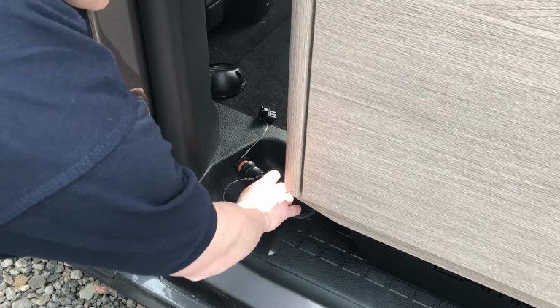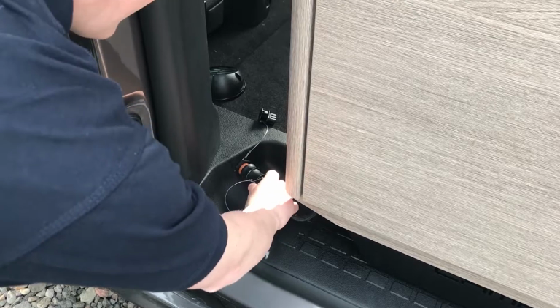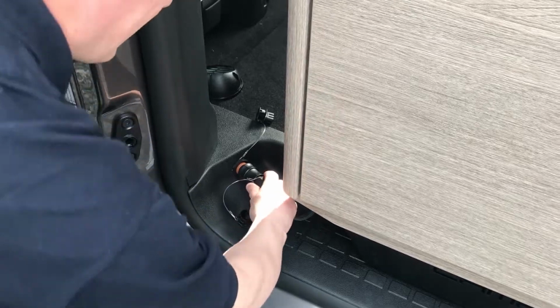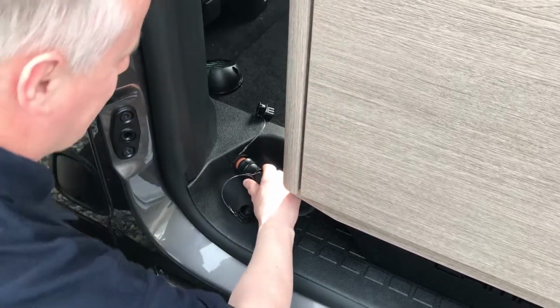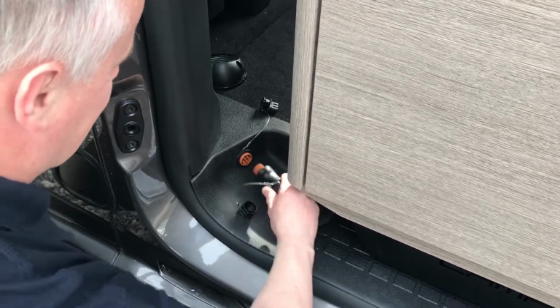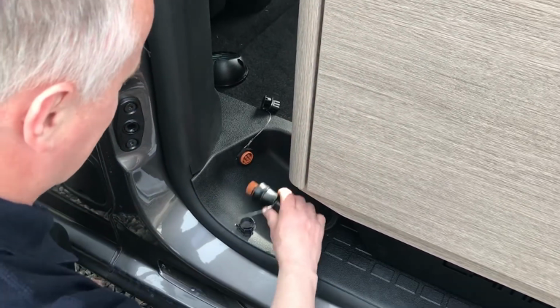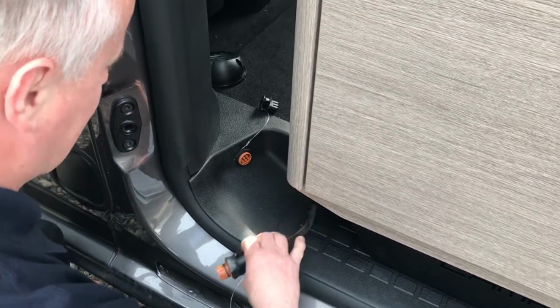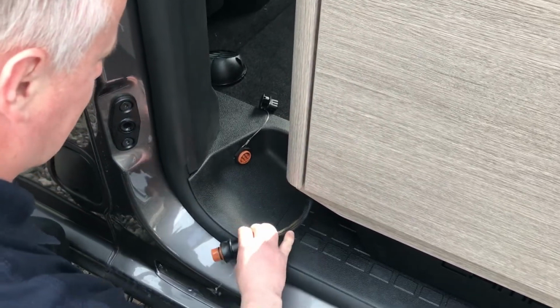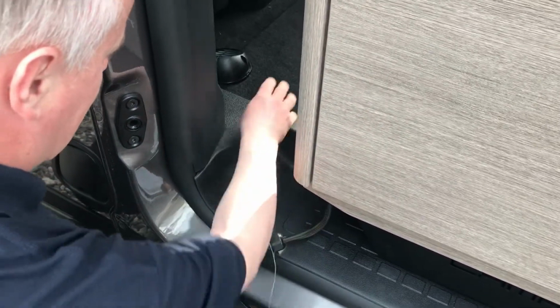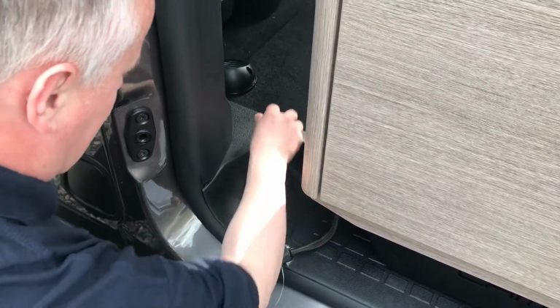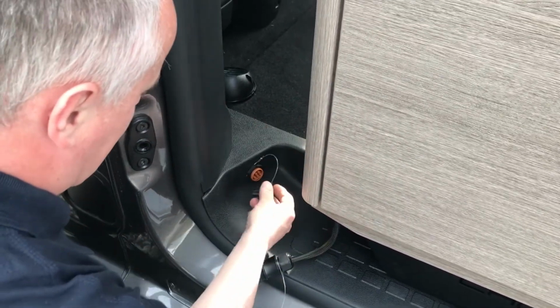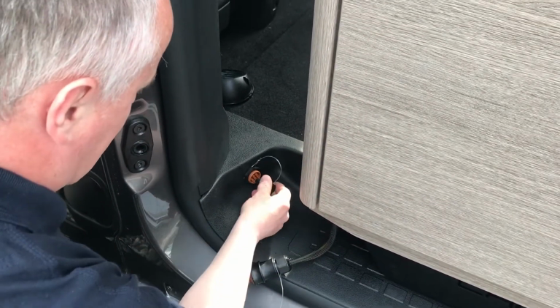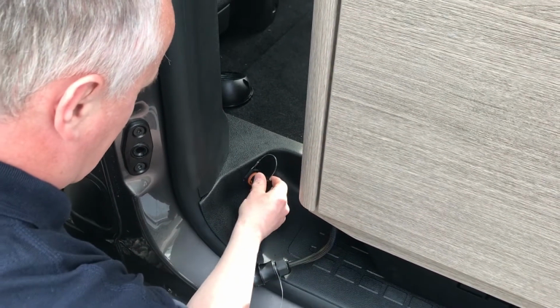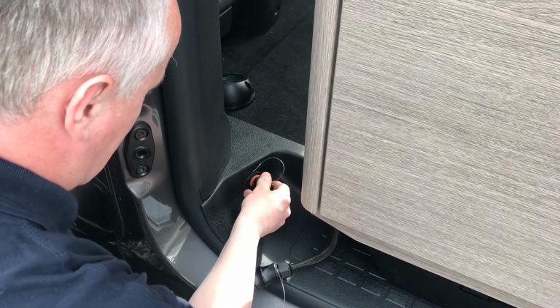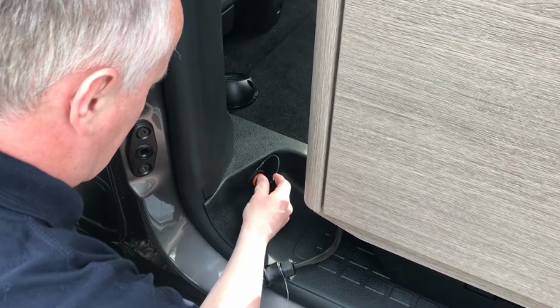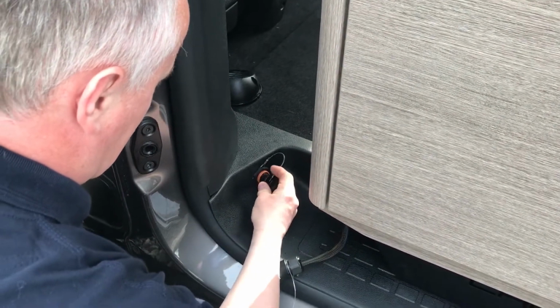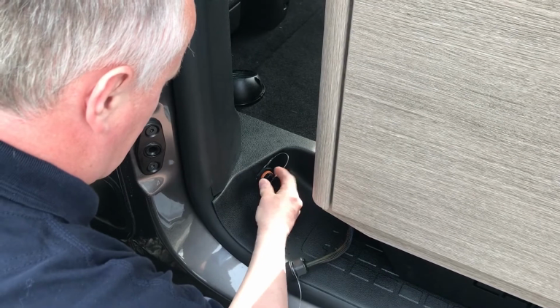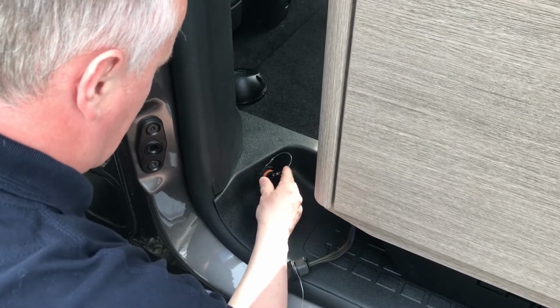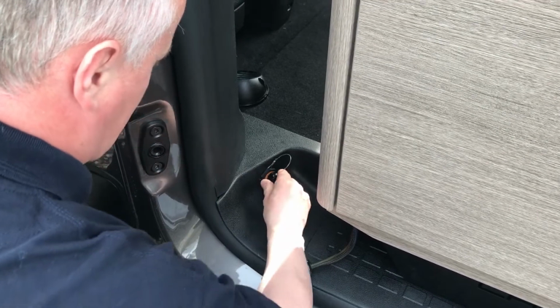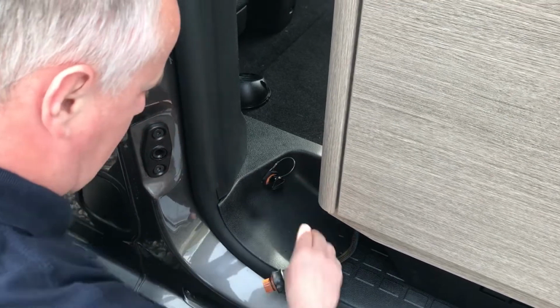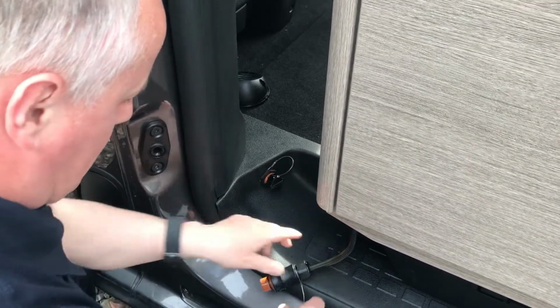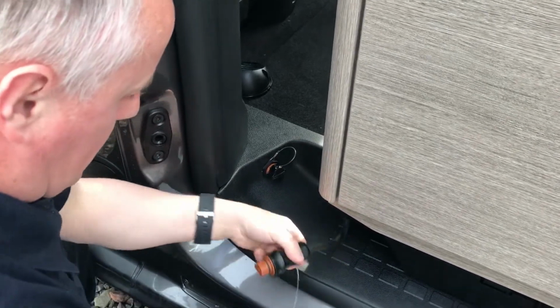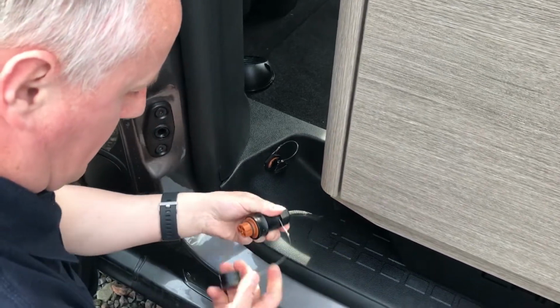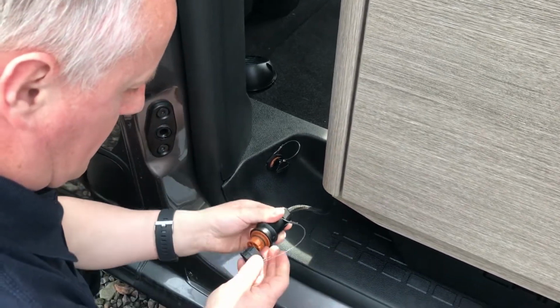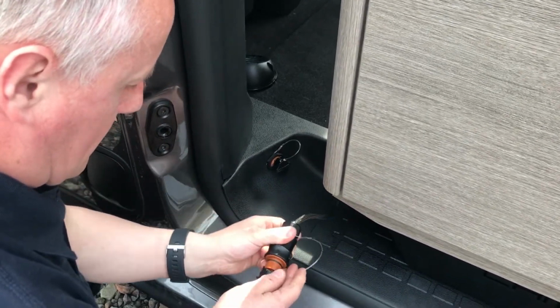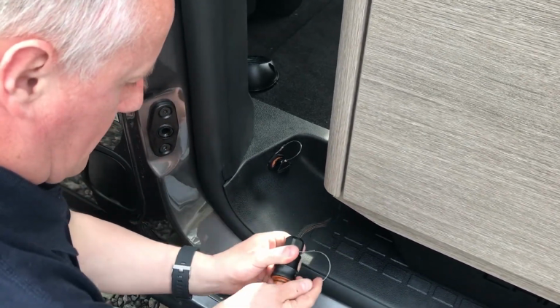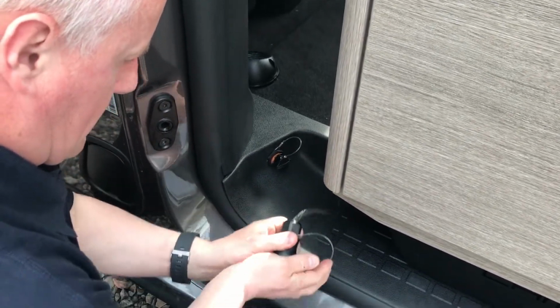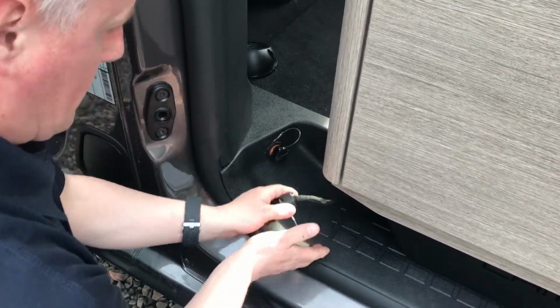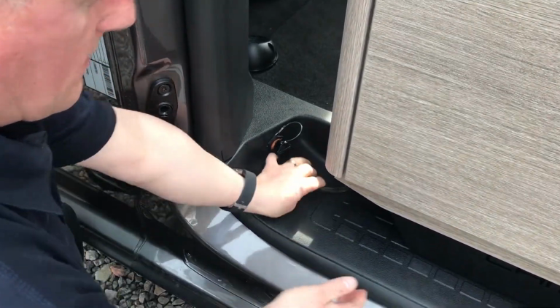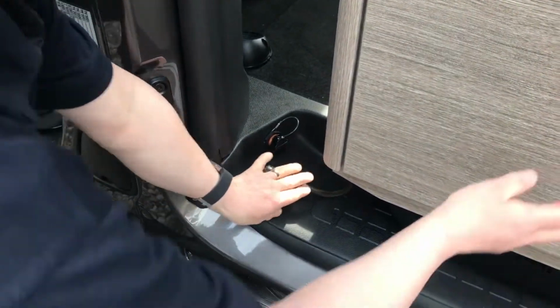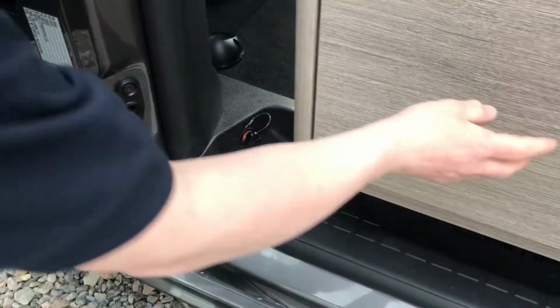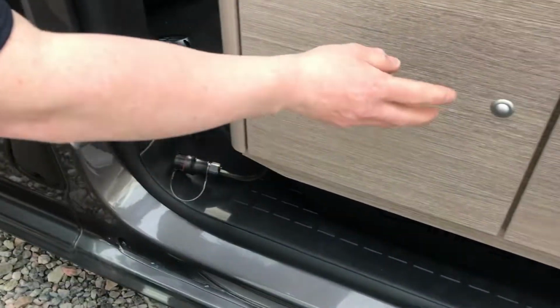Disconnecting the kitchen section from the campster. First, the umbilical cord — it just pulls away. Caps go on to protect the contacts.